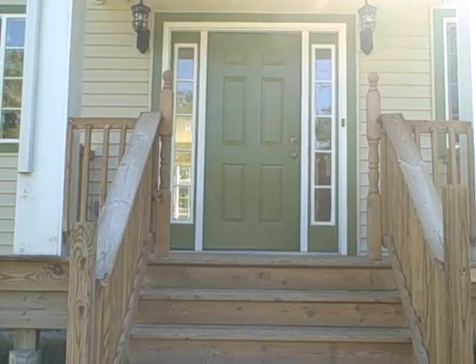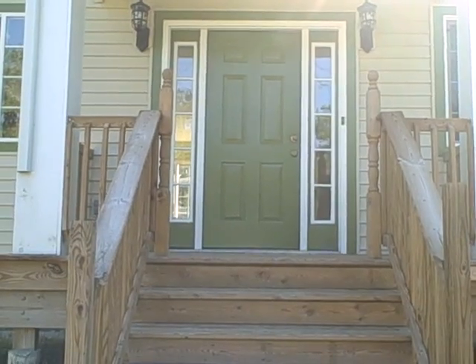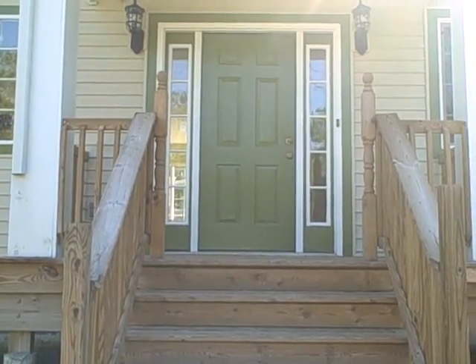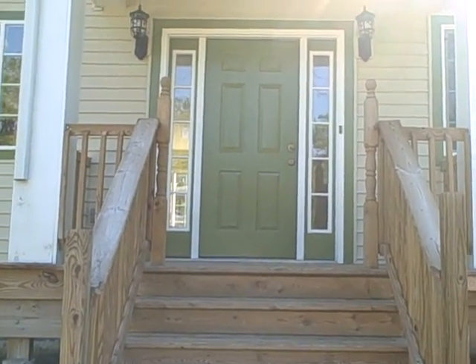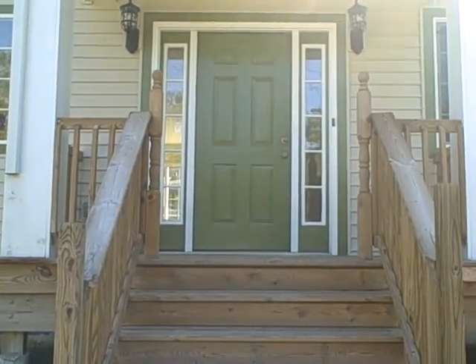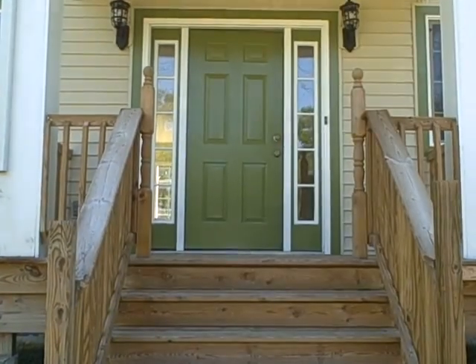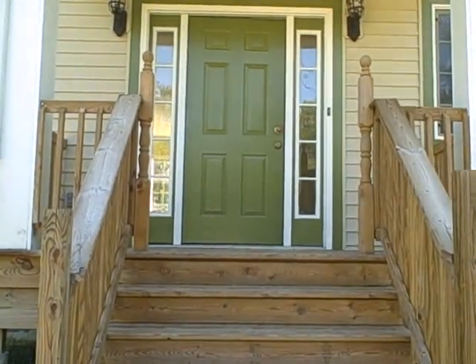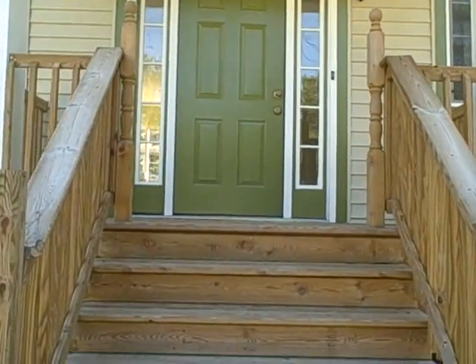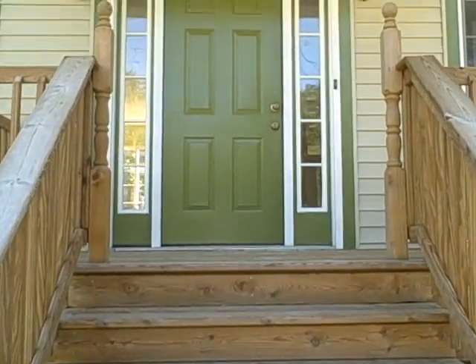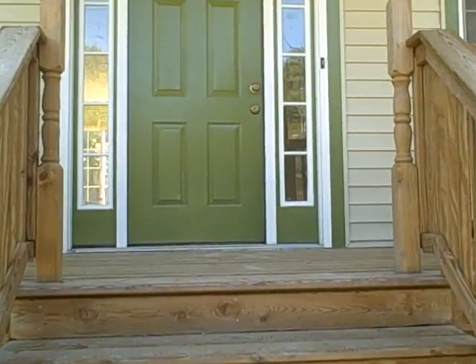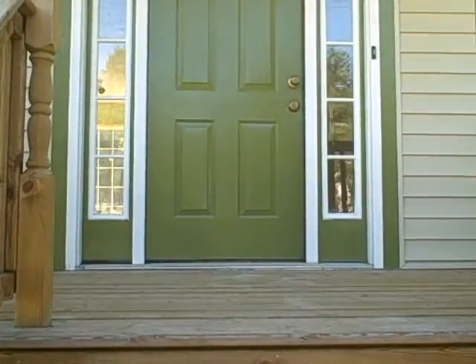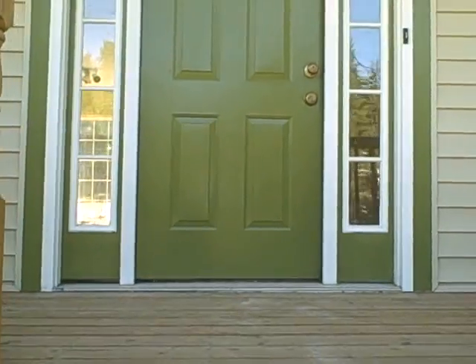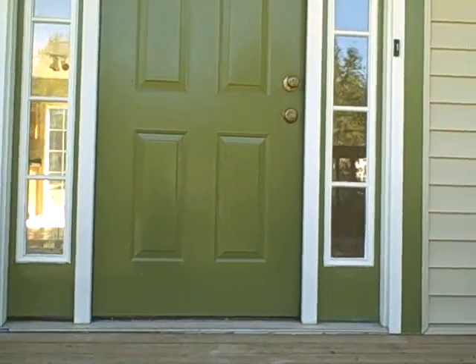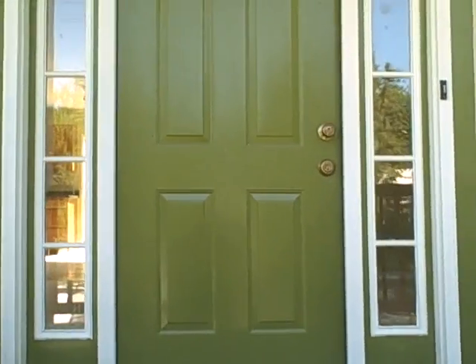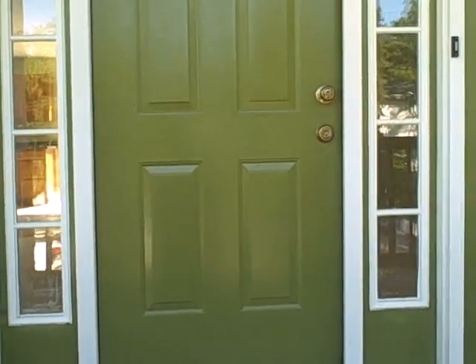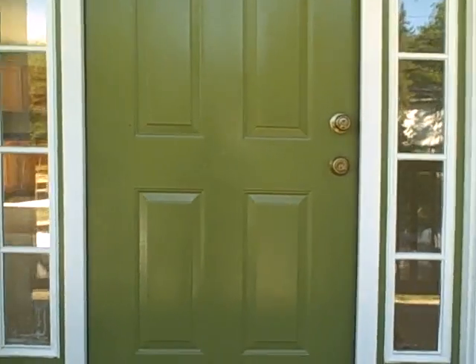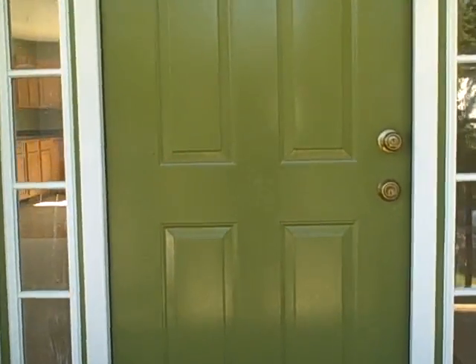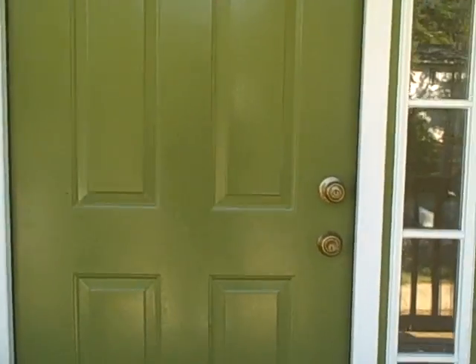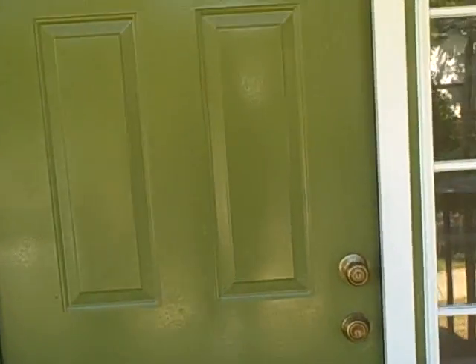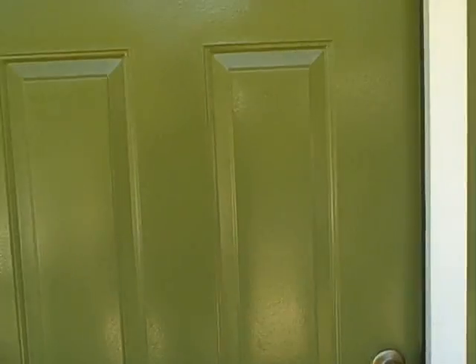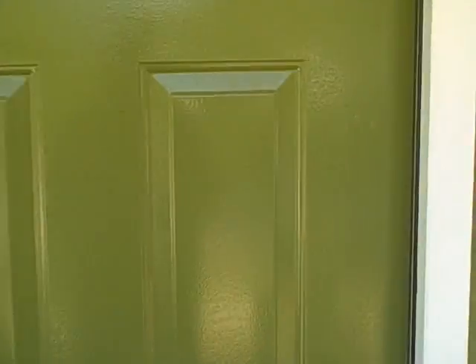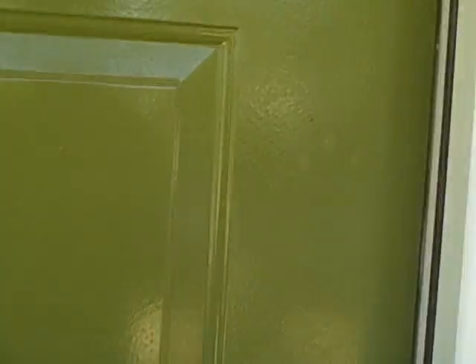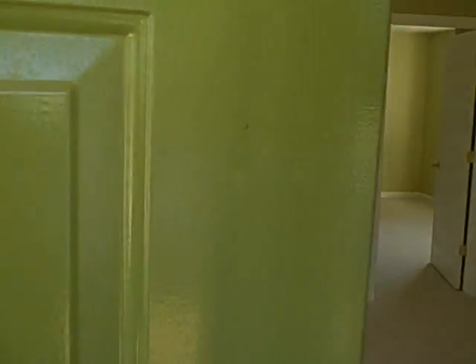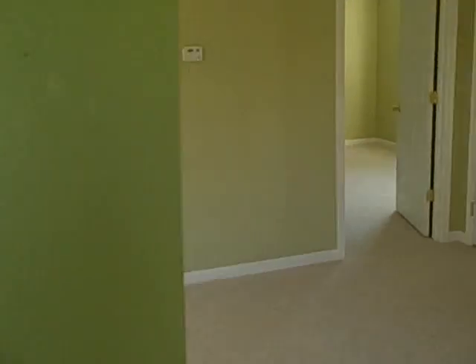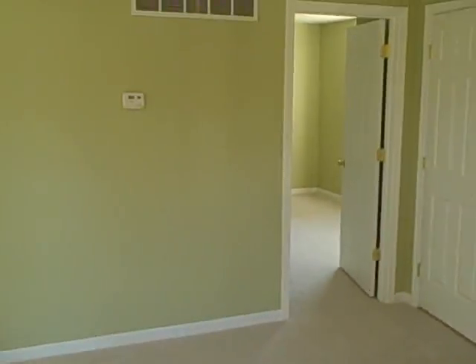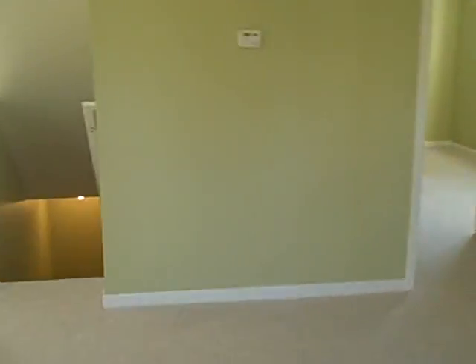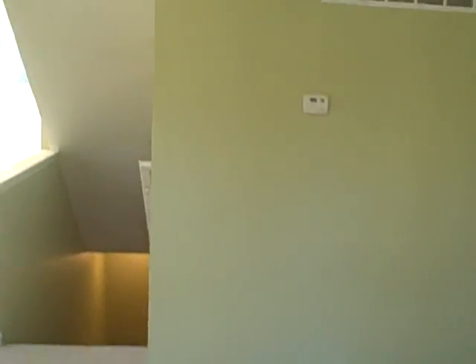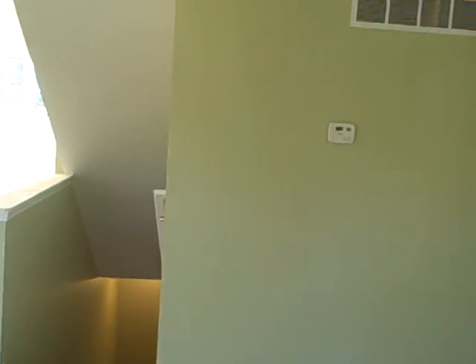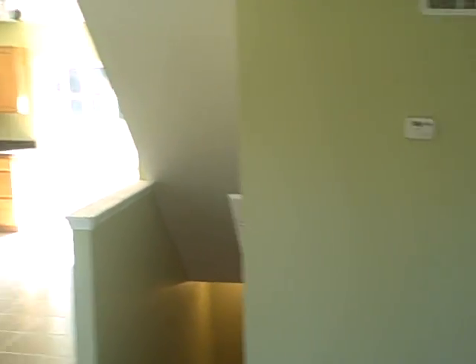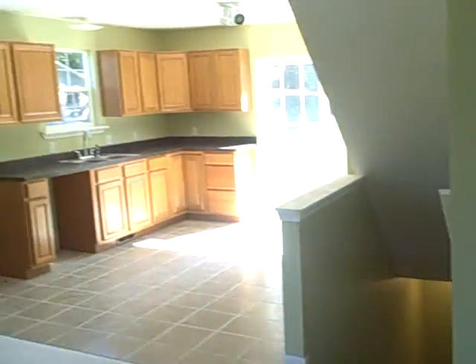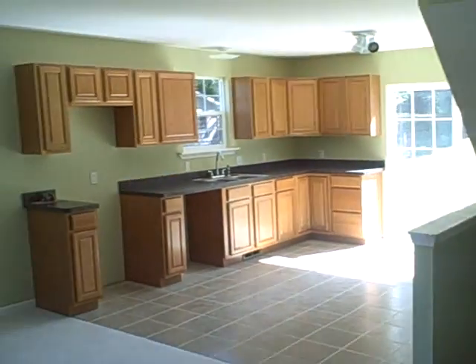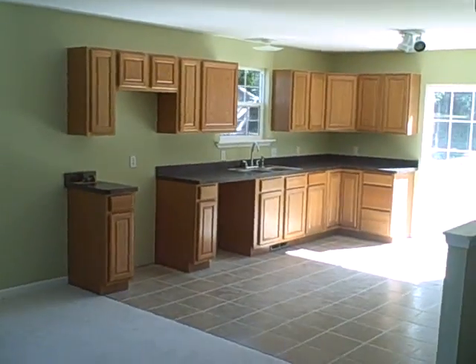A walkthrough of 1760 Fulmer. Nice wood front porch. This is a brand new home, nearly completed construction.